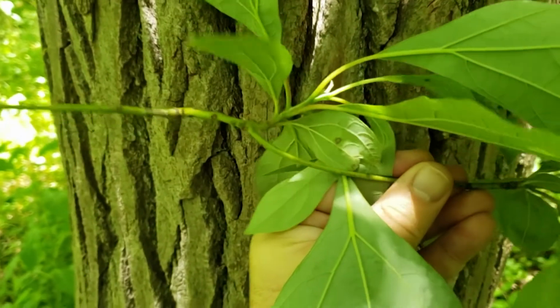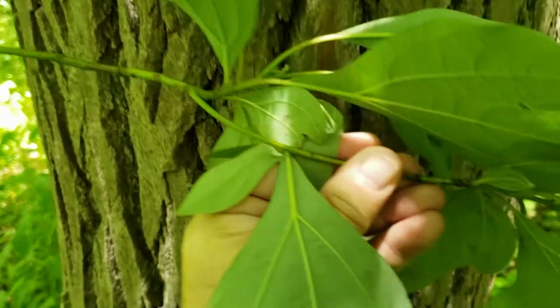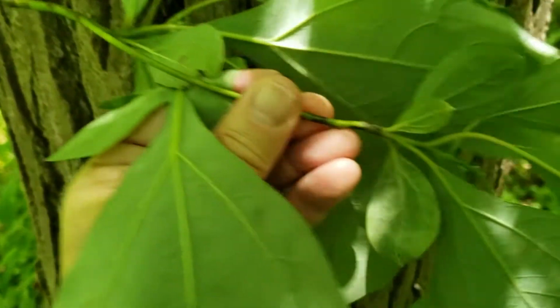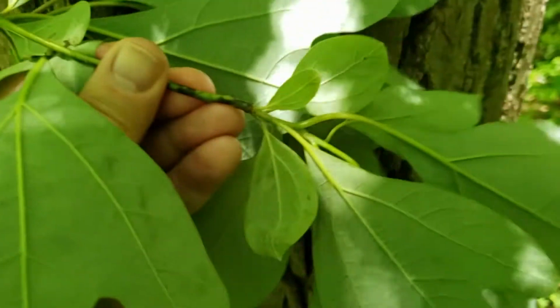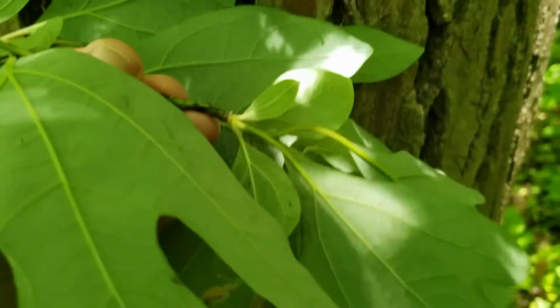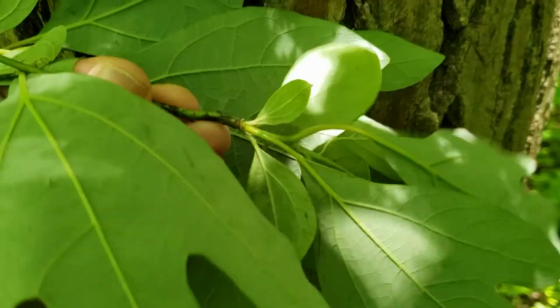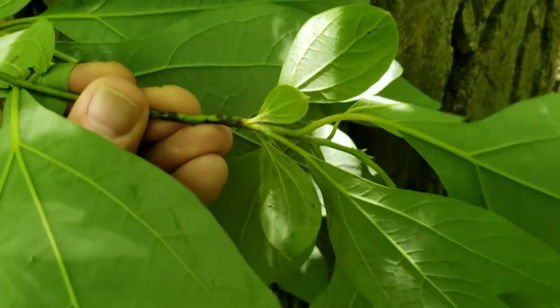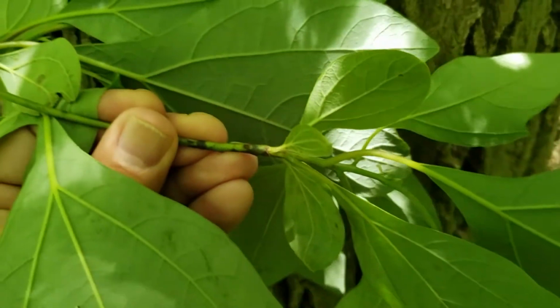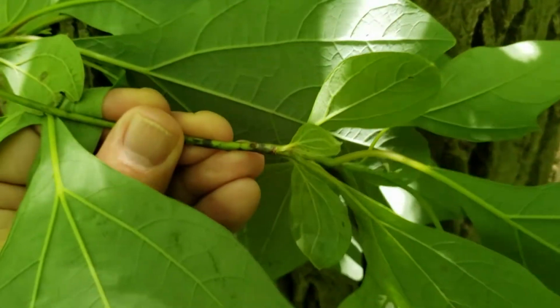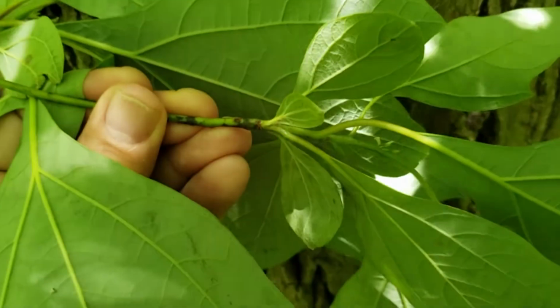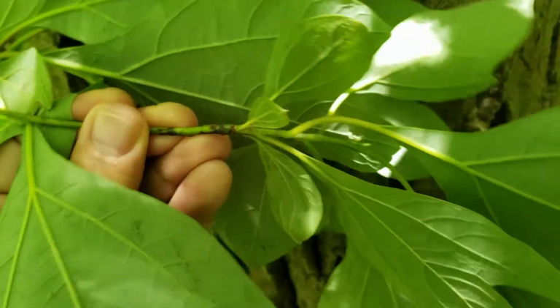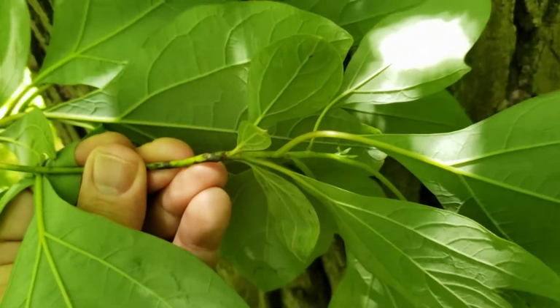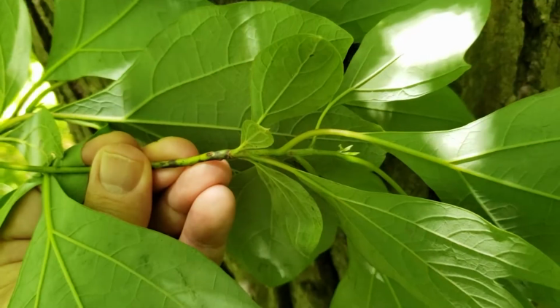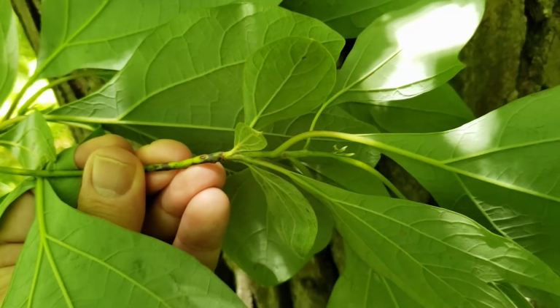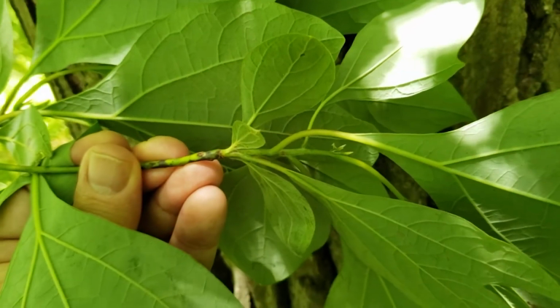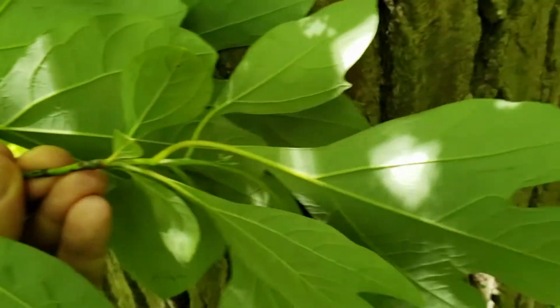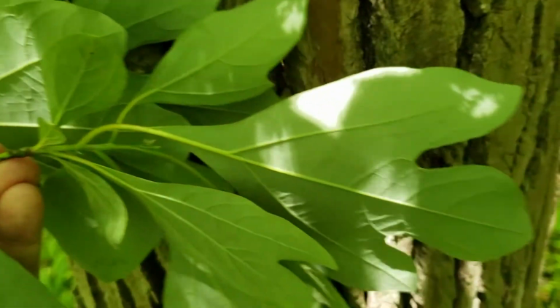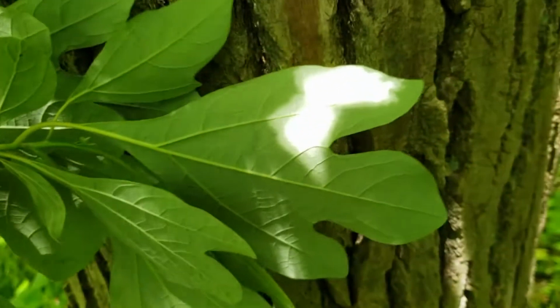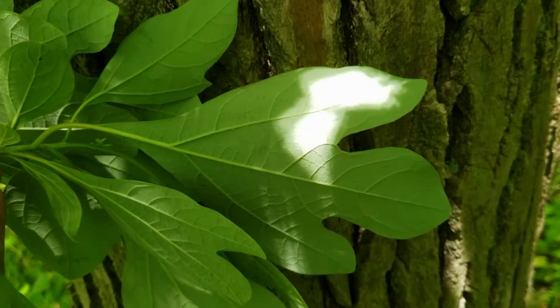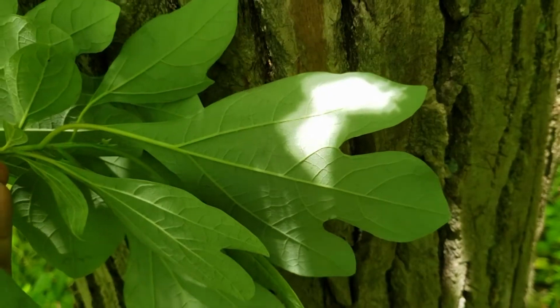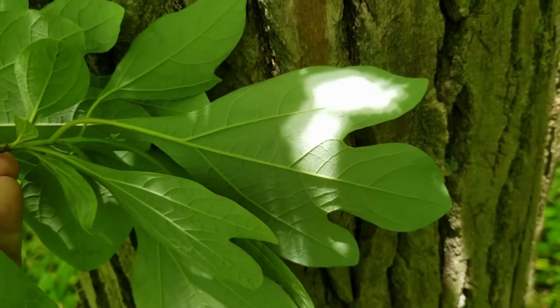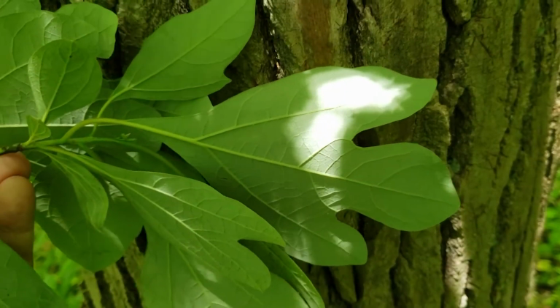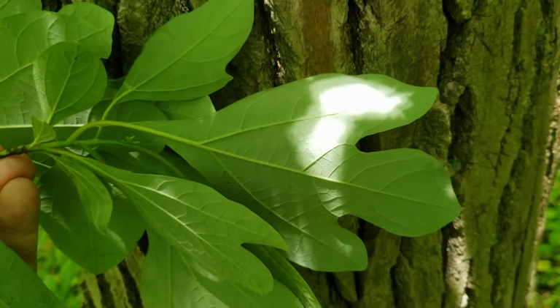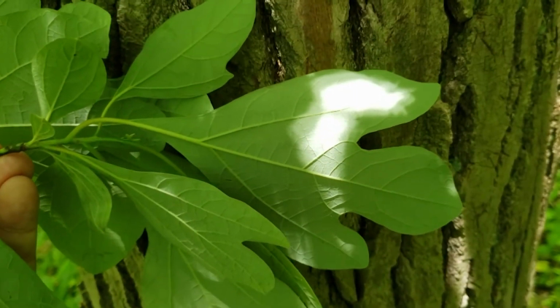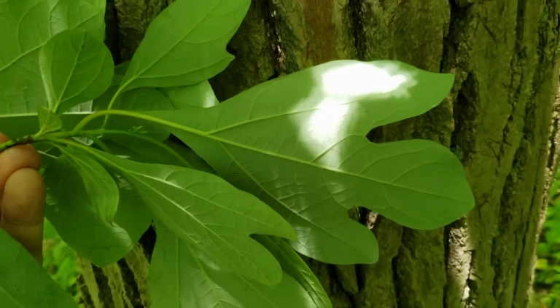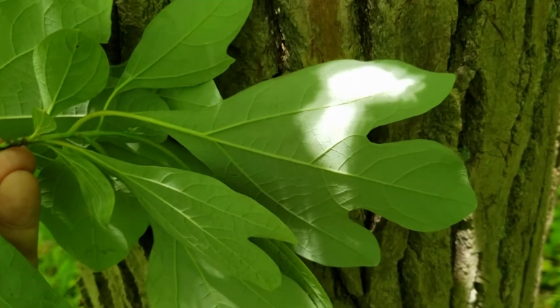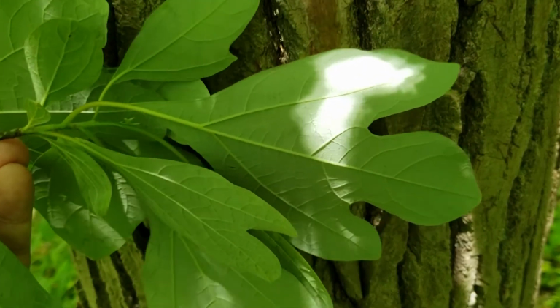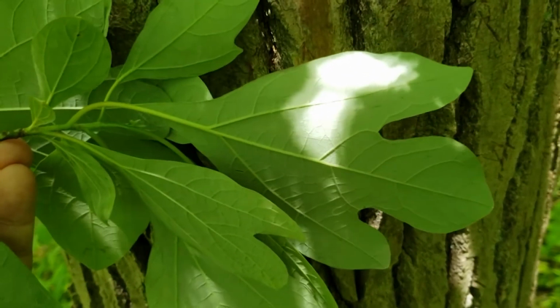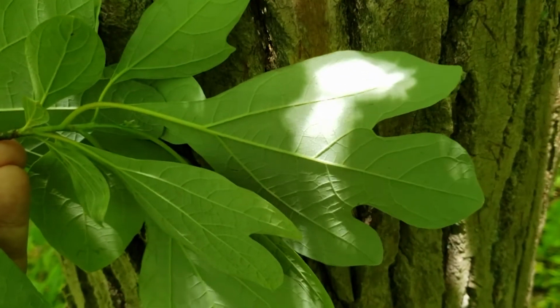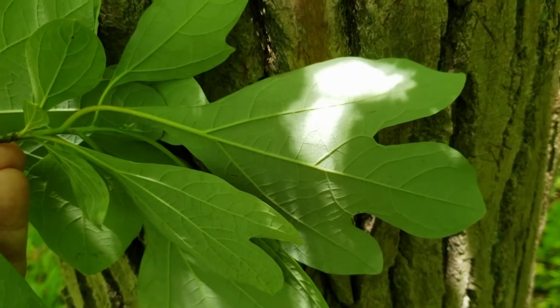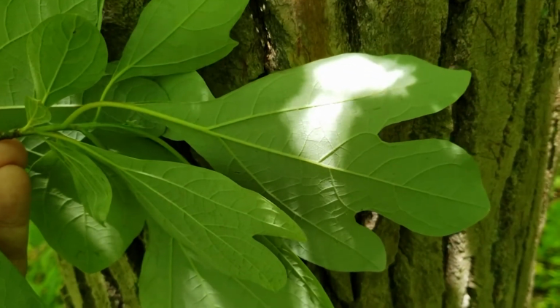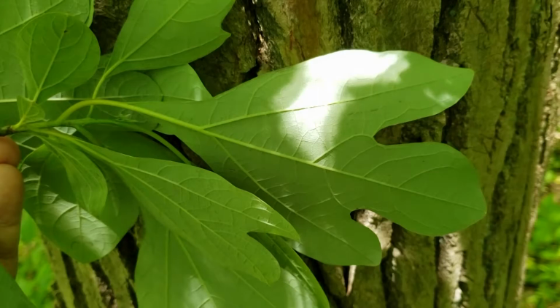The leaf arrangement on sassafras is alternate, so the leaves alternate back and forth on the twig. Simple leaves, and as we mentioned, three, two, or no lobes.